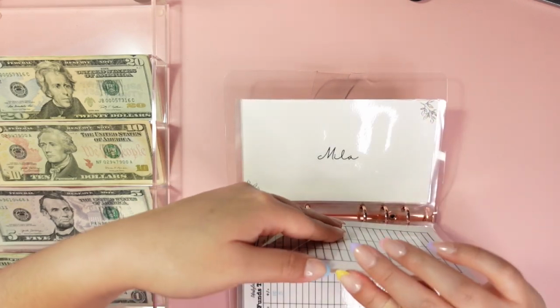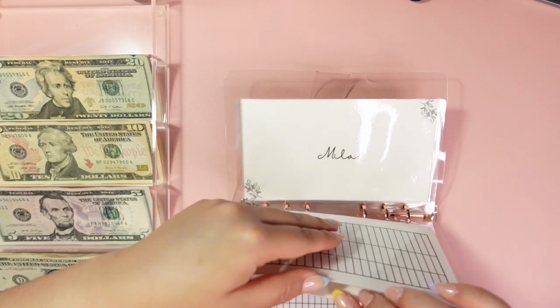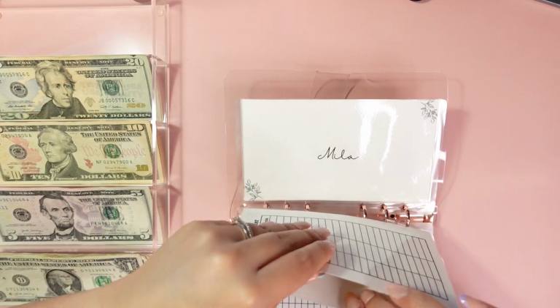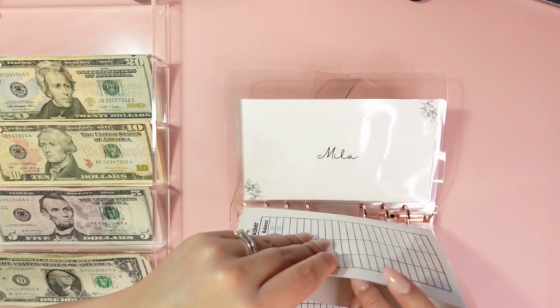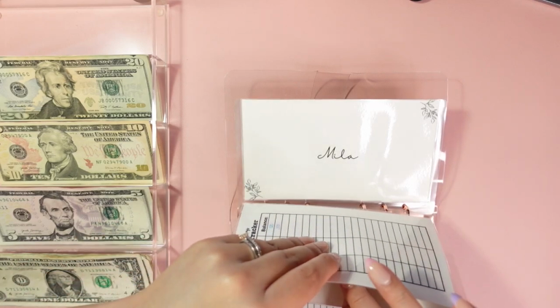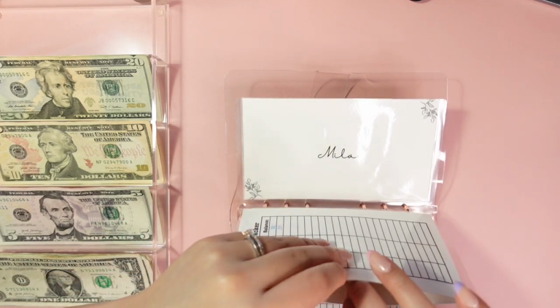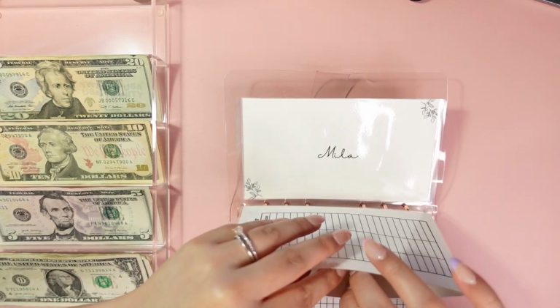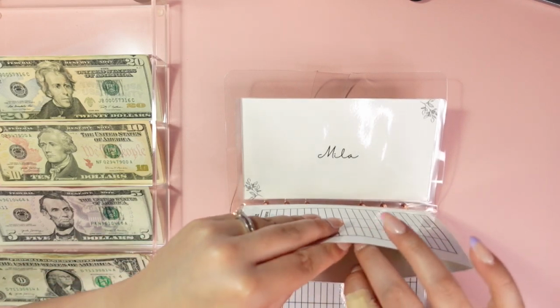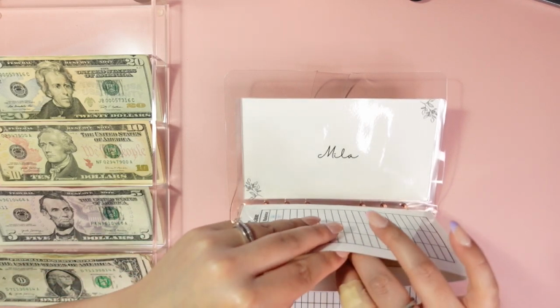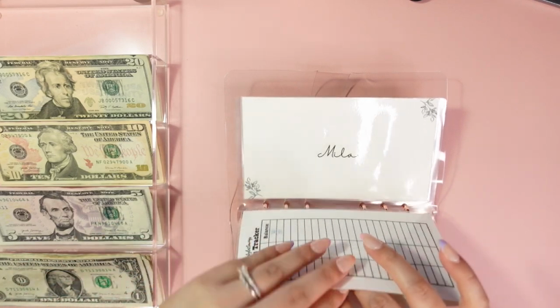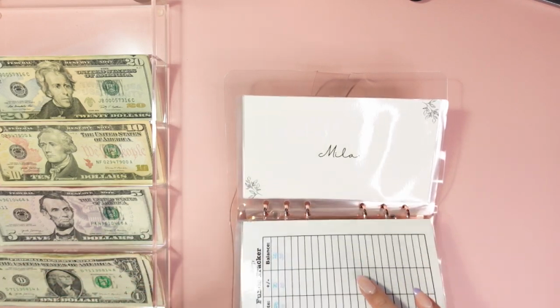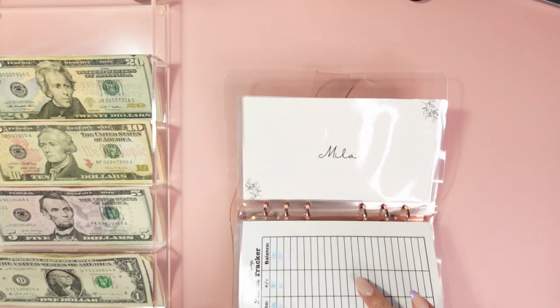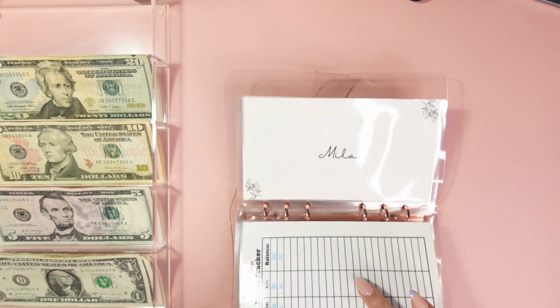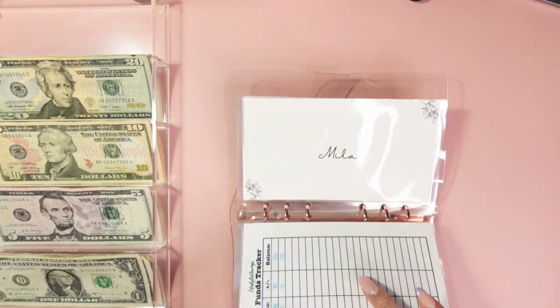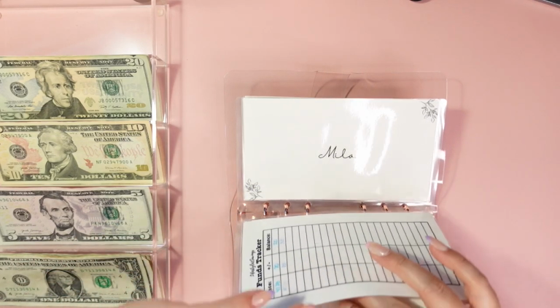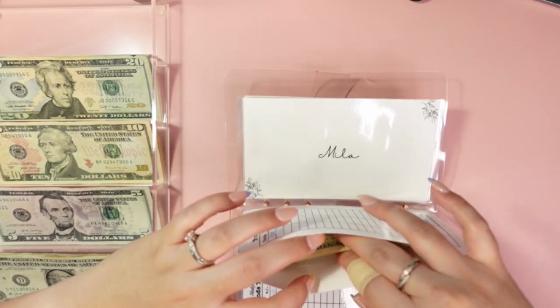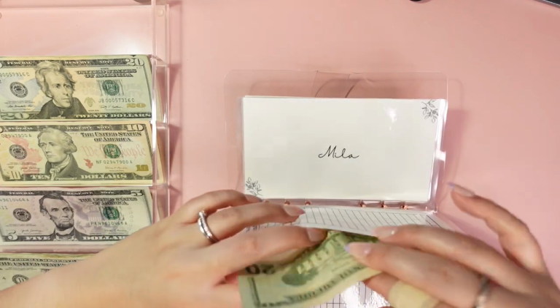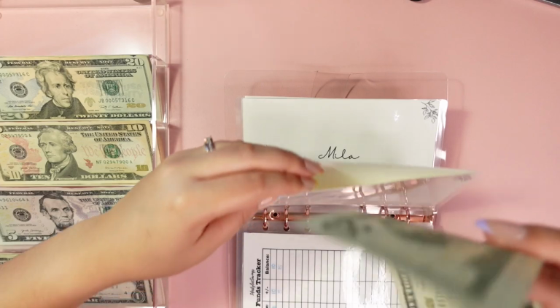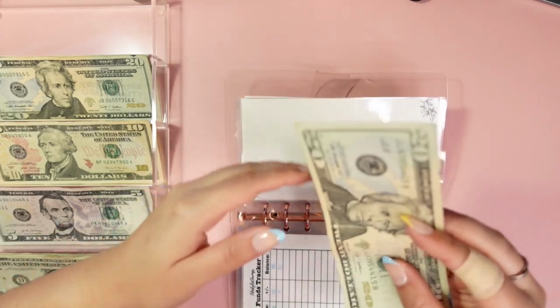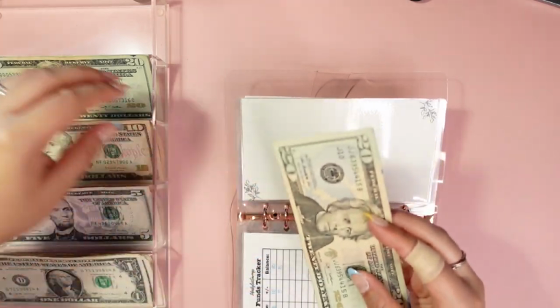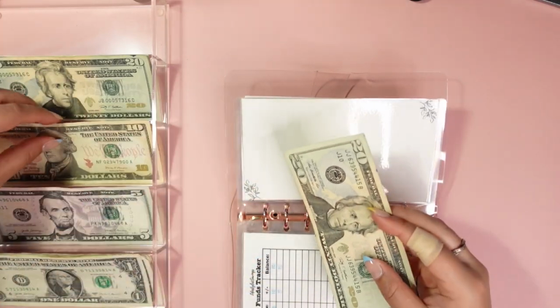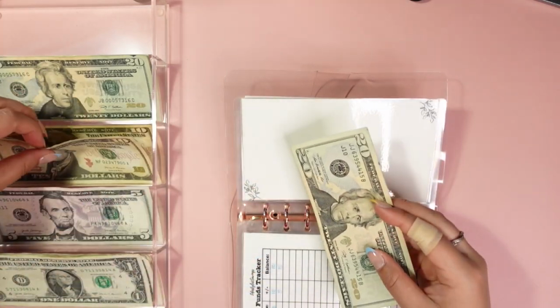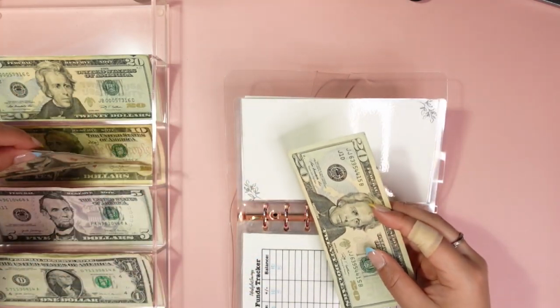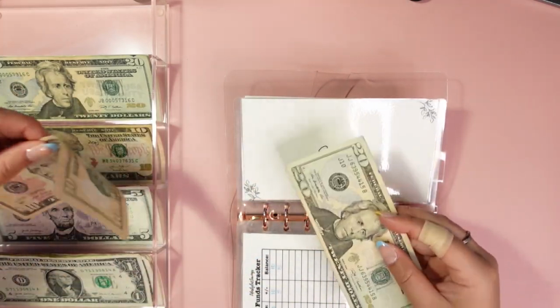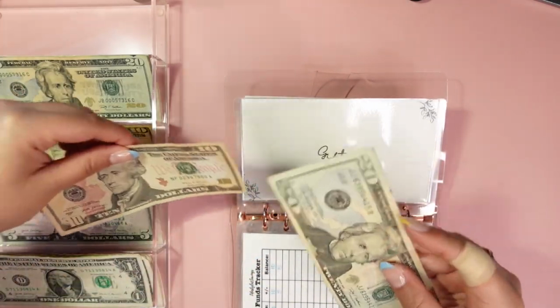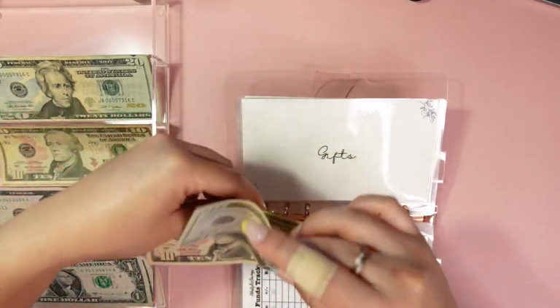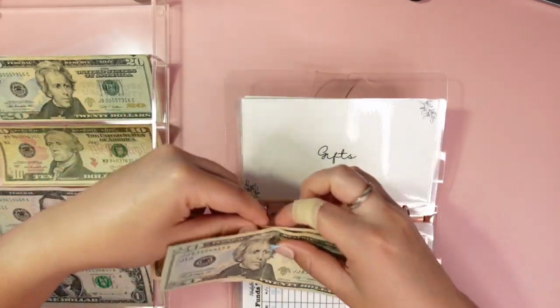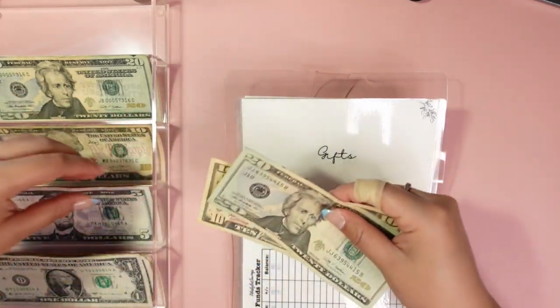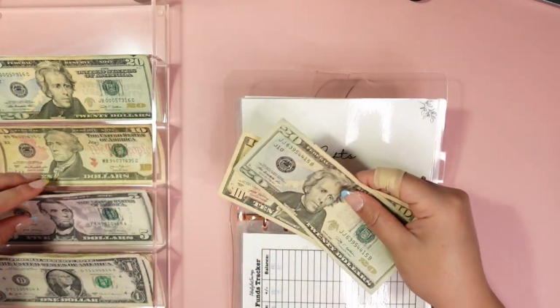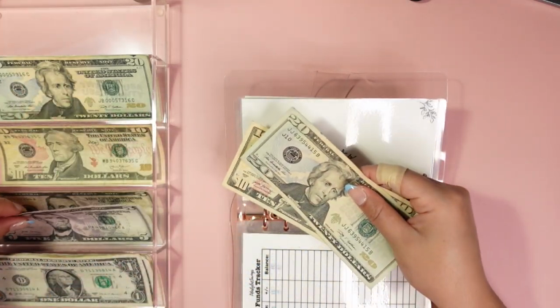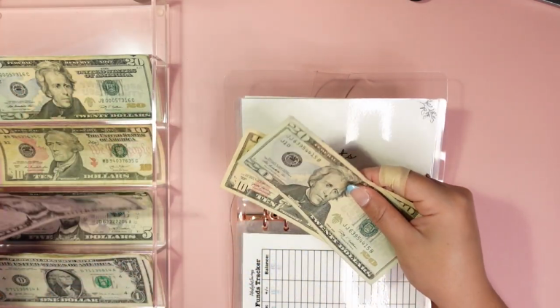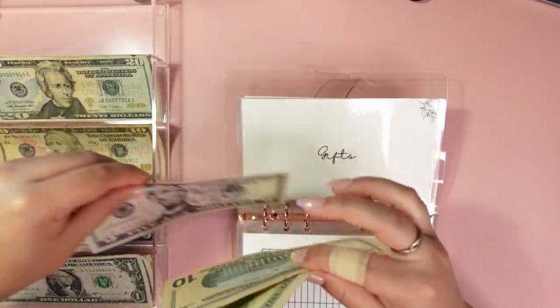Gifts is going to get — I'm sorry — $15 today. That's $20, $30, and $5.